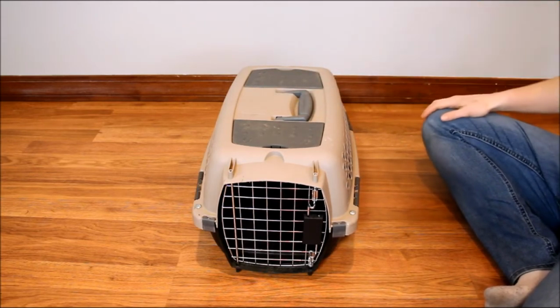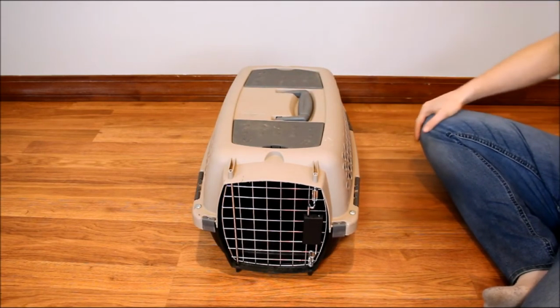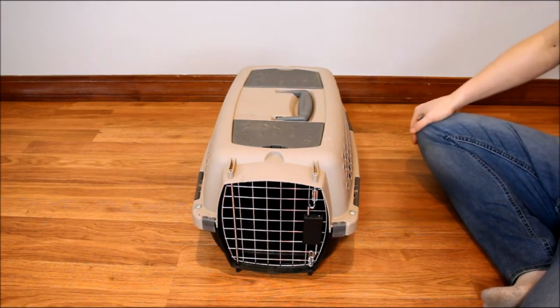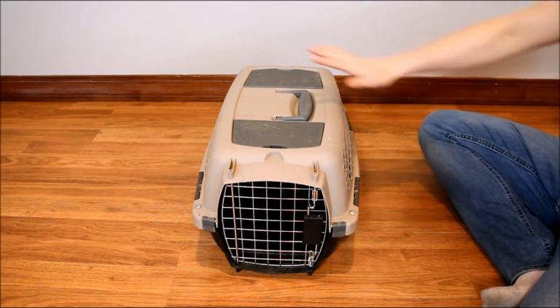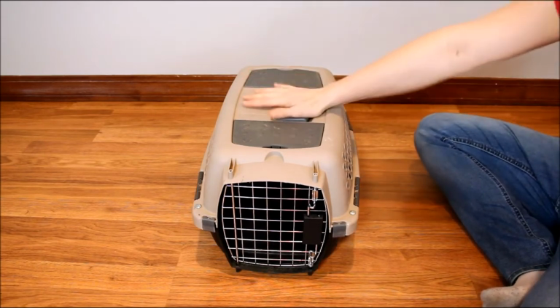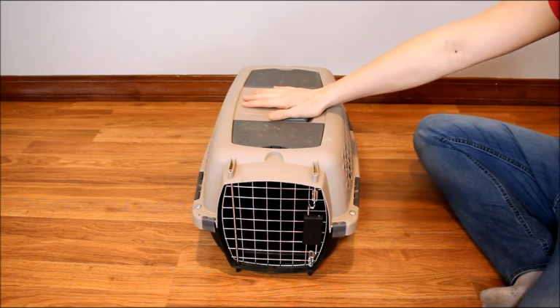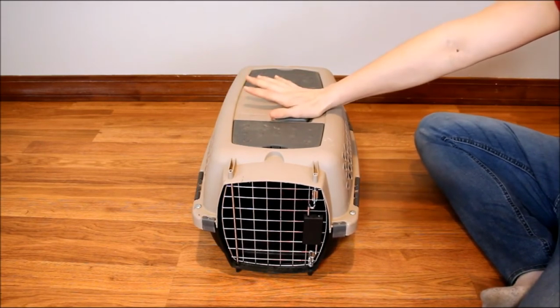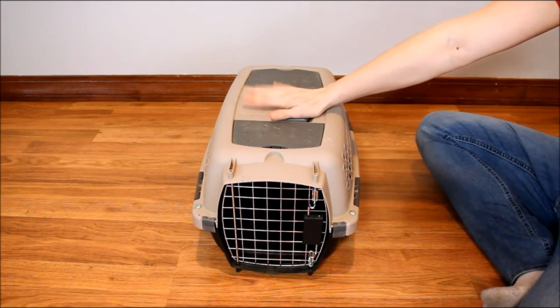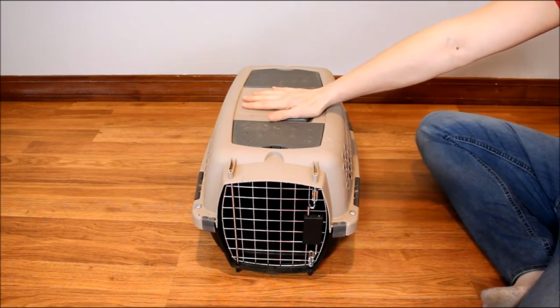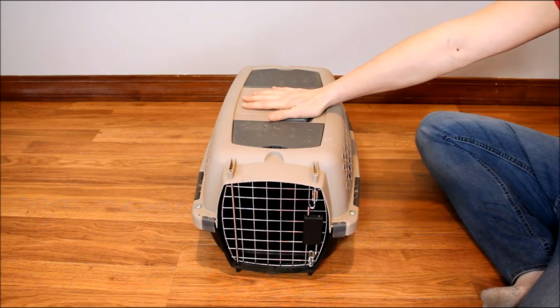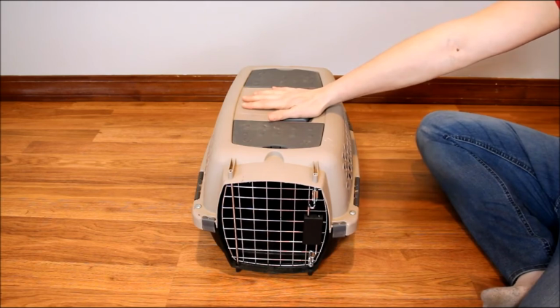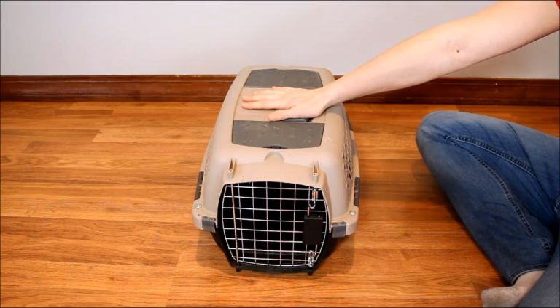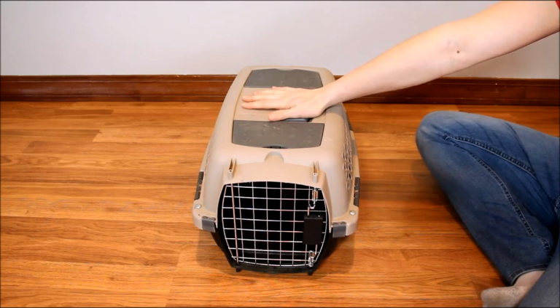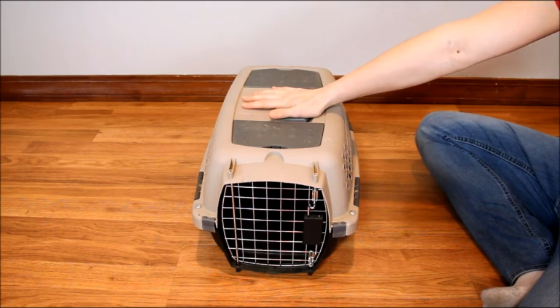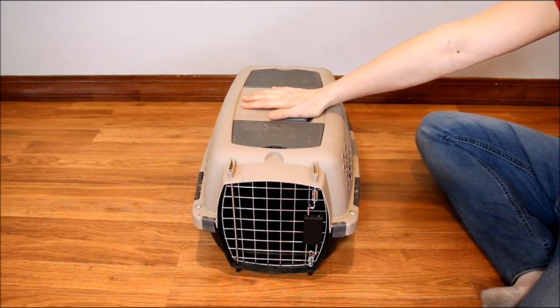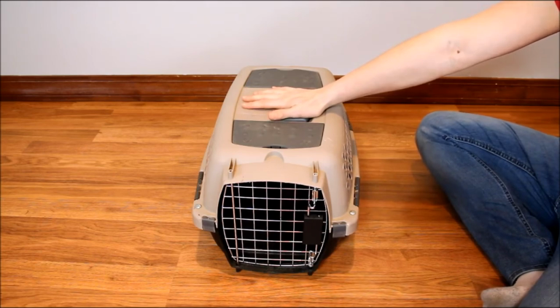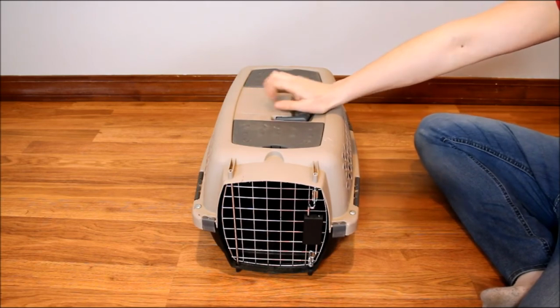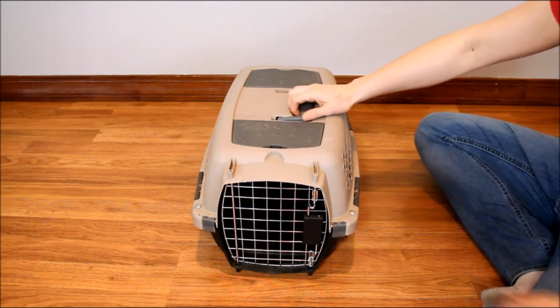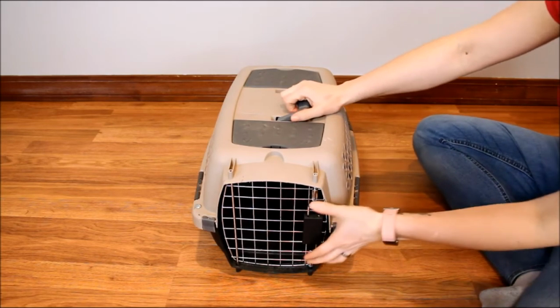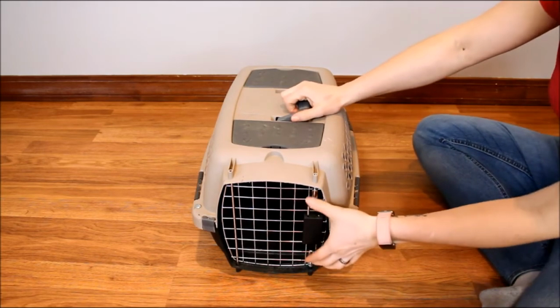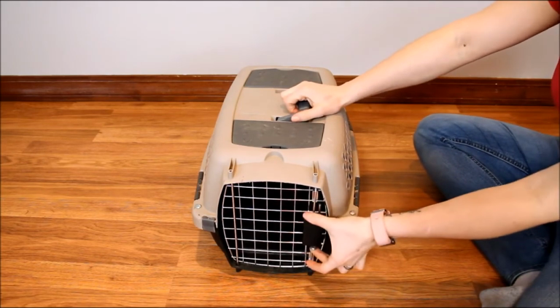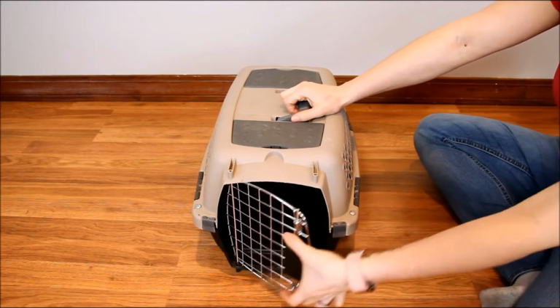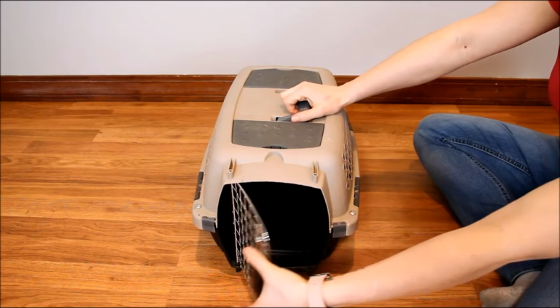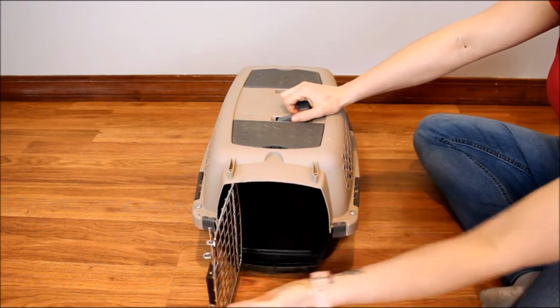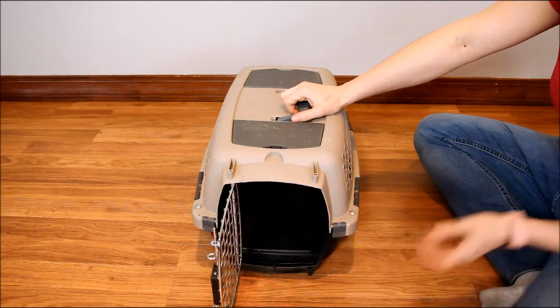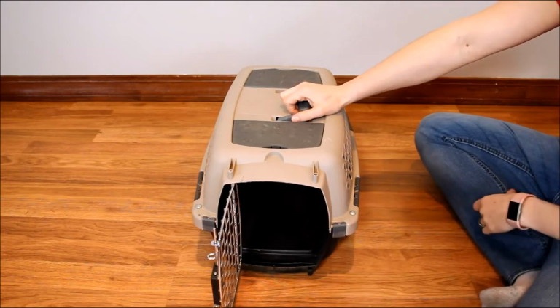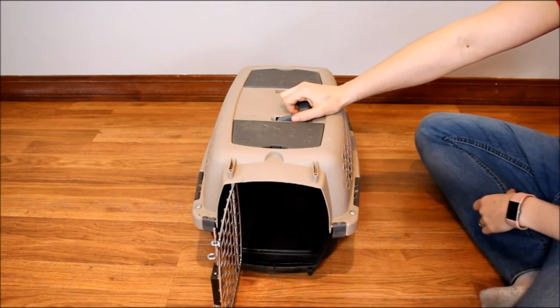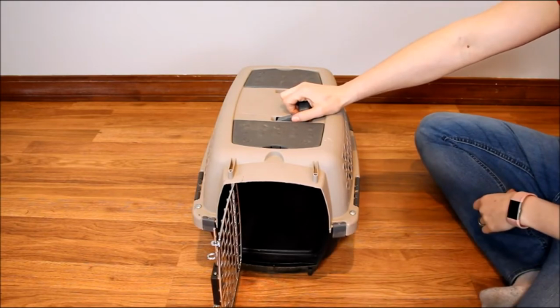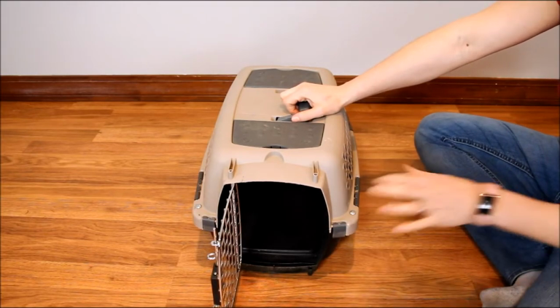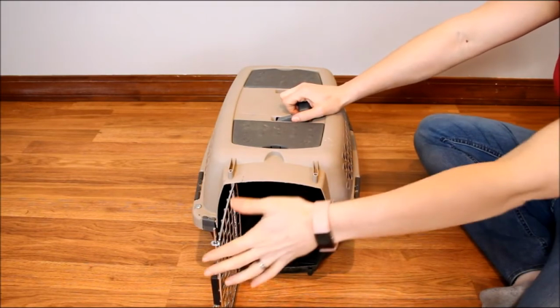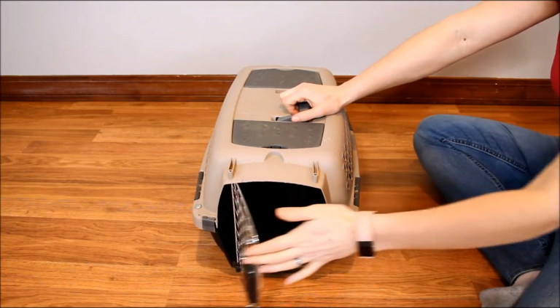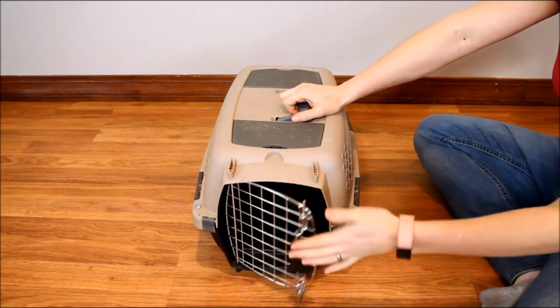you can email me, Samantha at topdogtips.com. I would be happy to answer any questions you have about carriers or this one in particular.